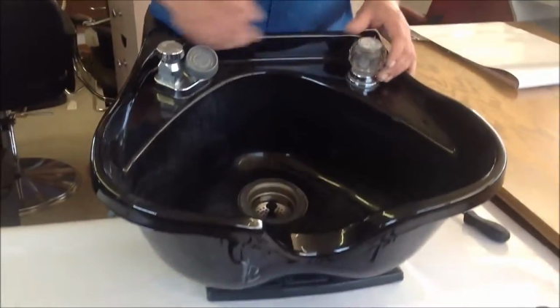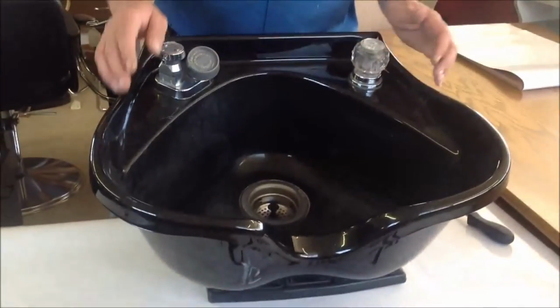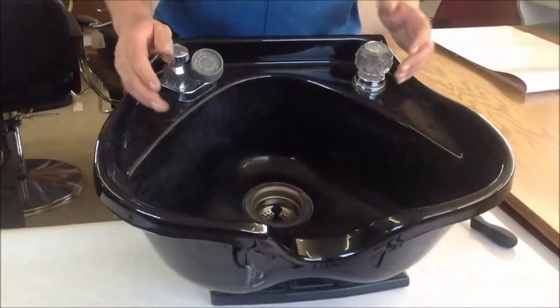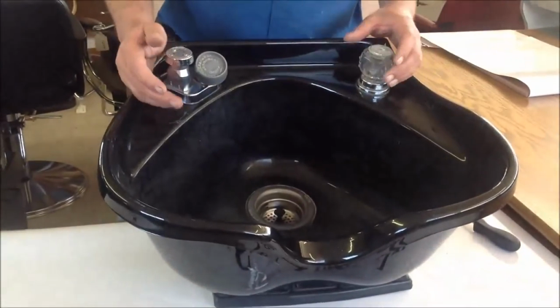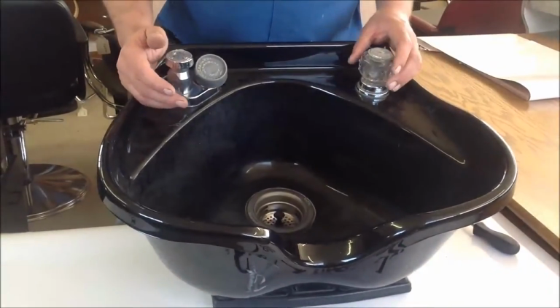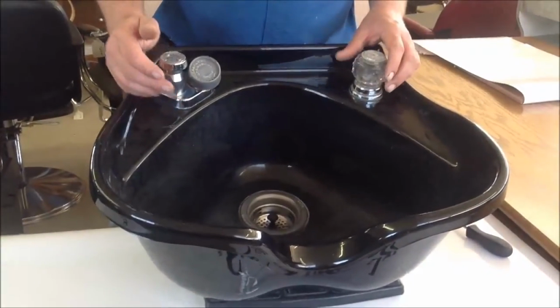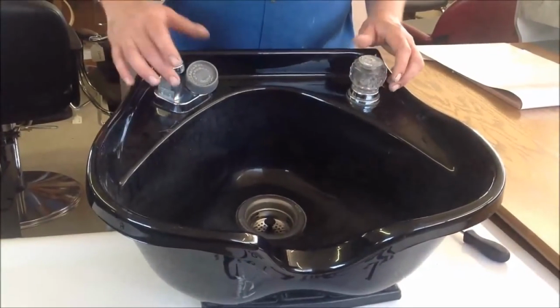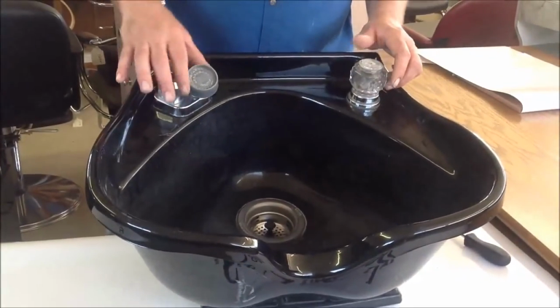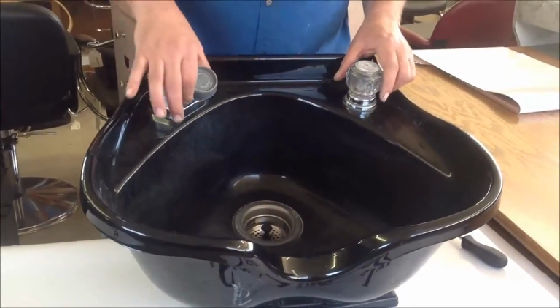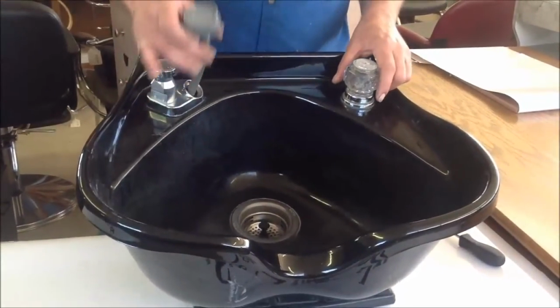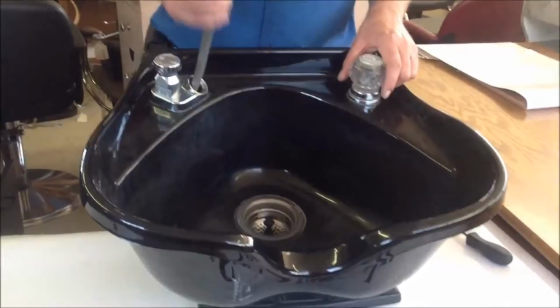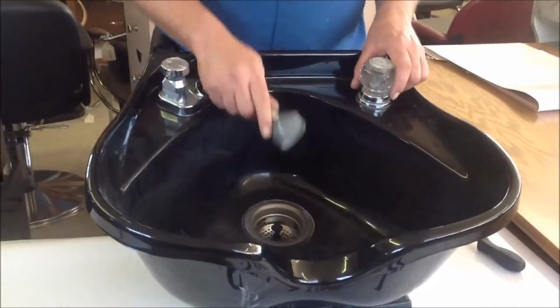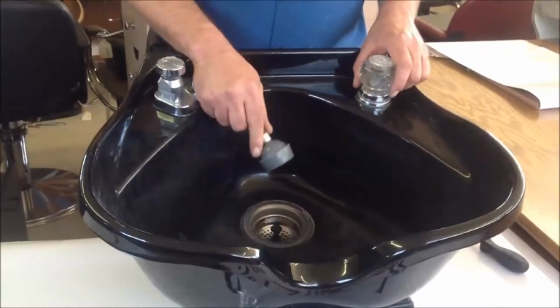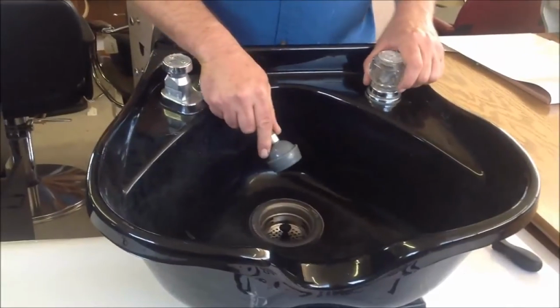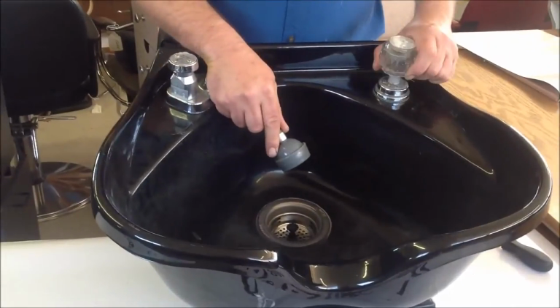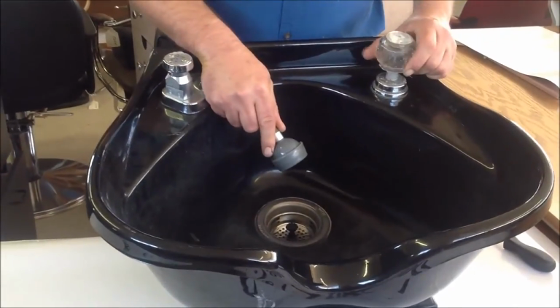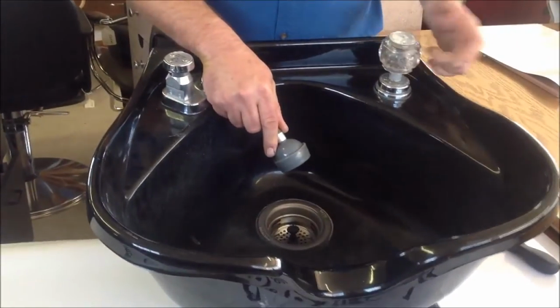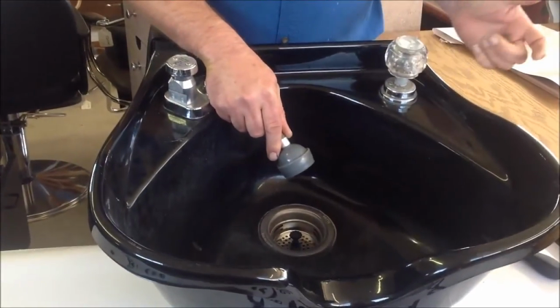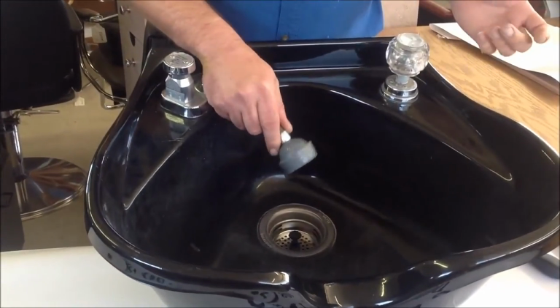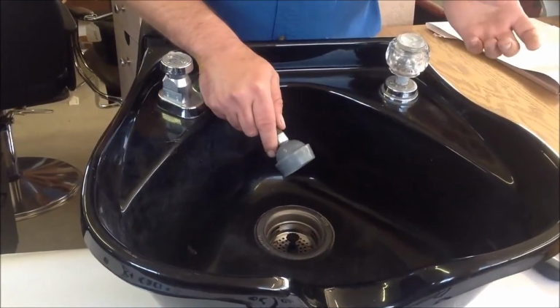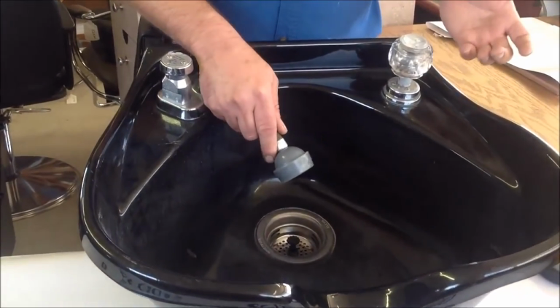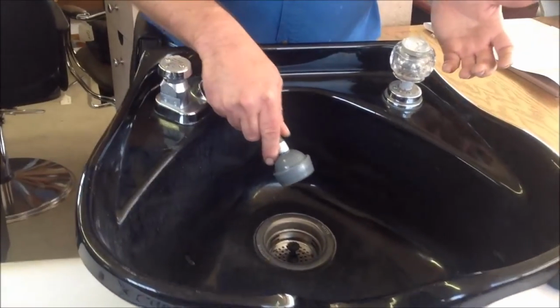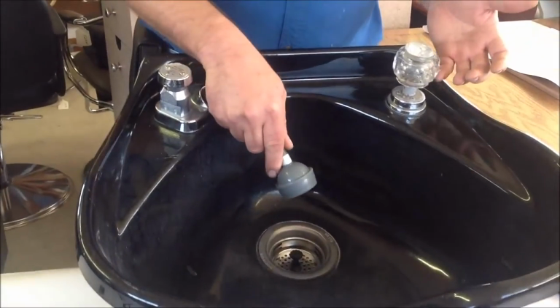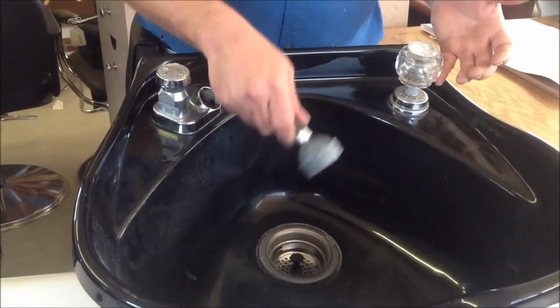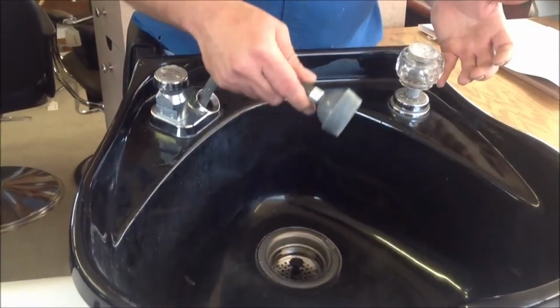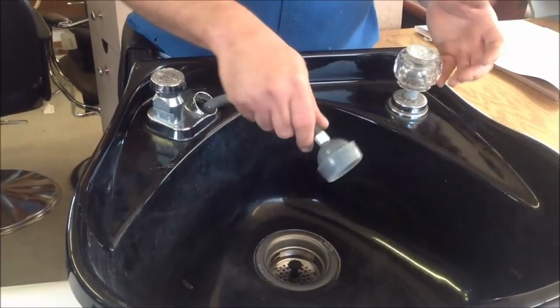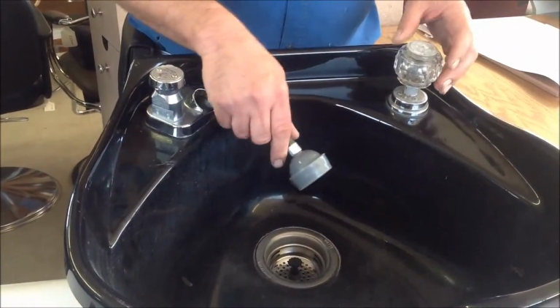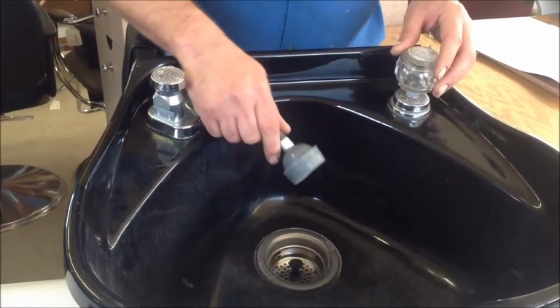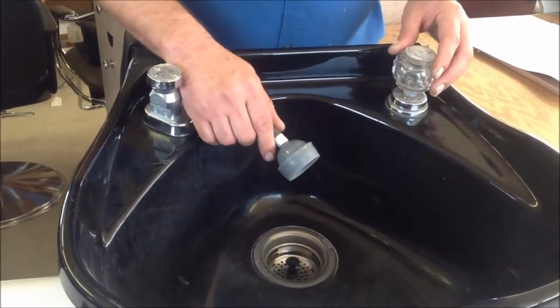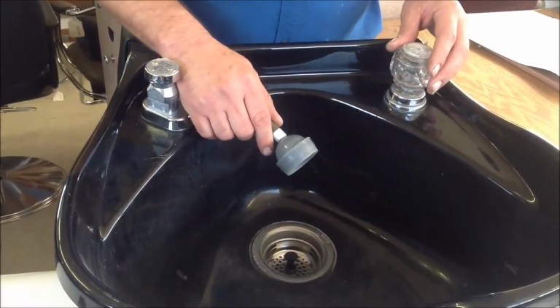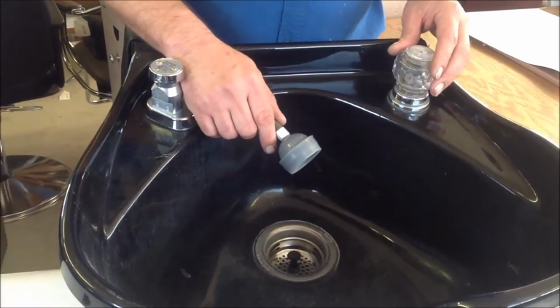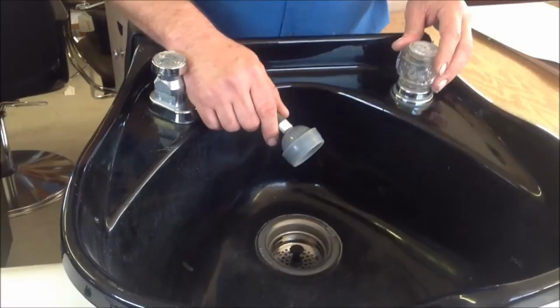First thing you do is shut off the water supply to the faucet. Take your hose, turn the faucet on, drain any pressure off, and make sure that the supply is off.